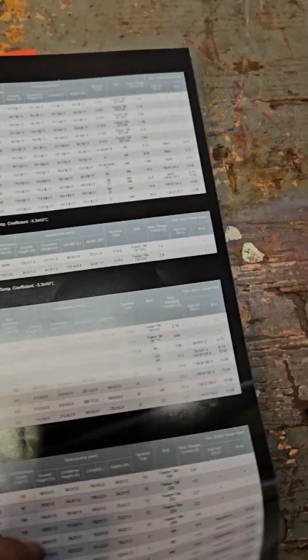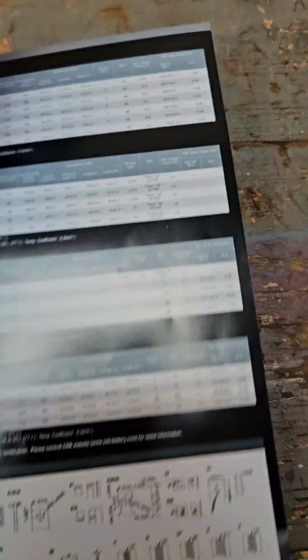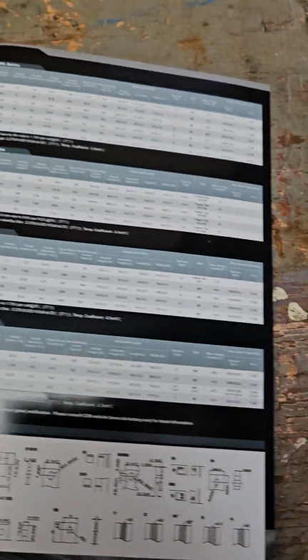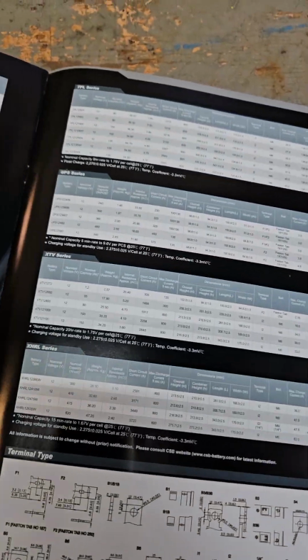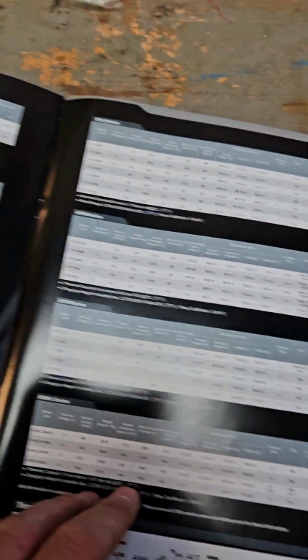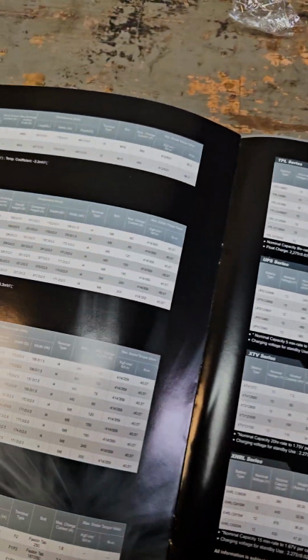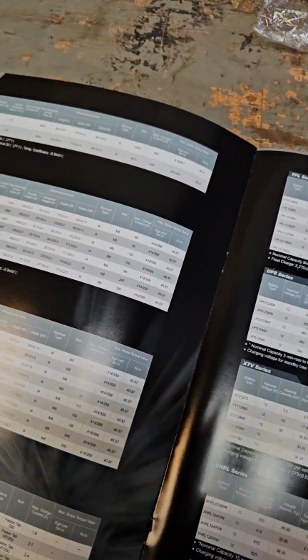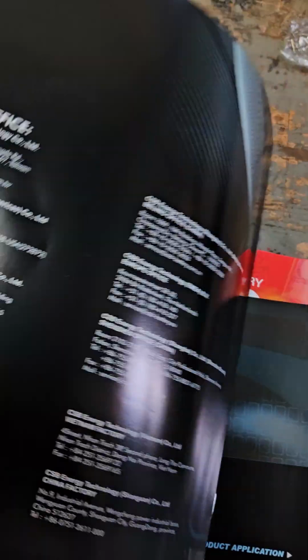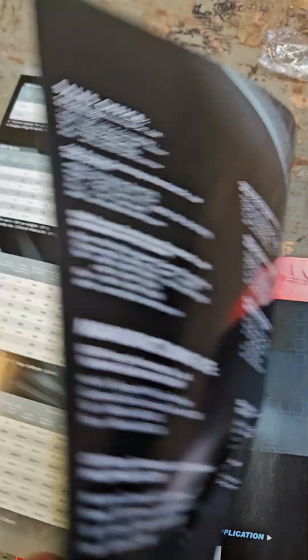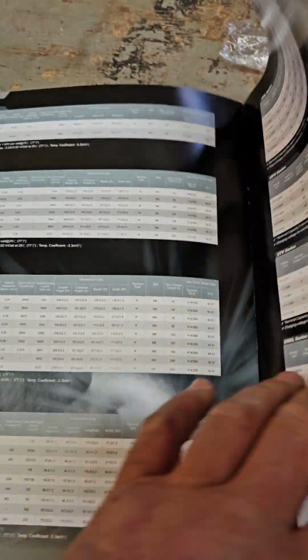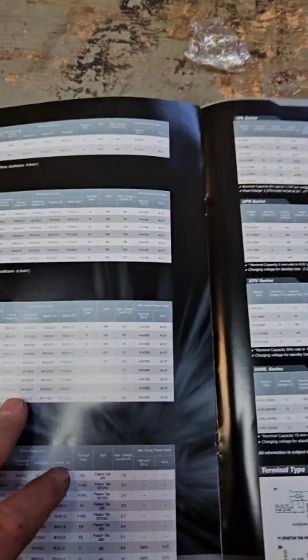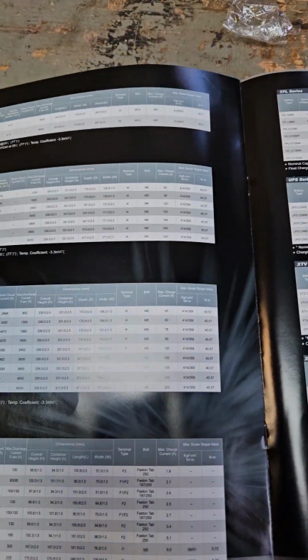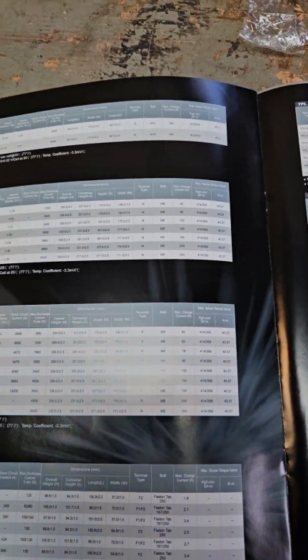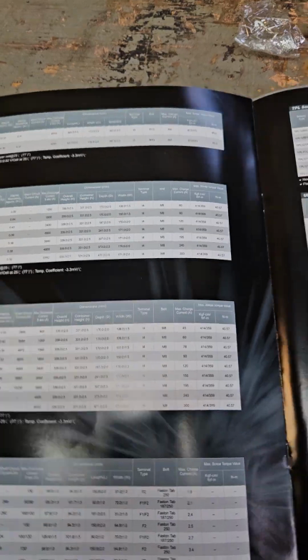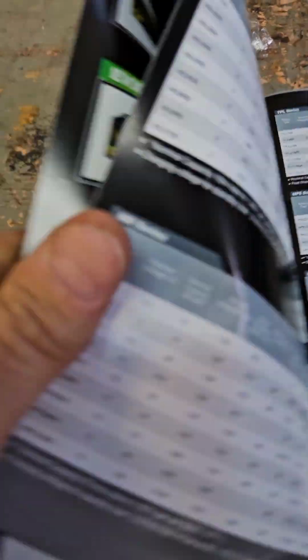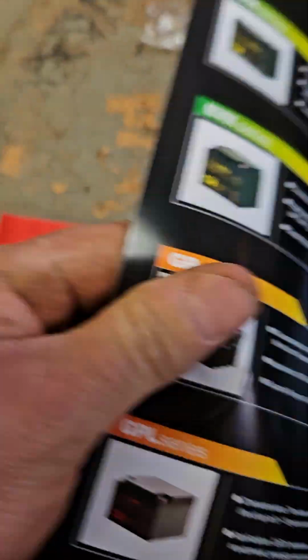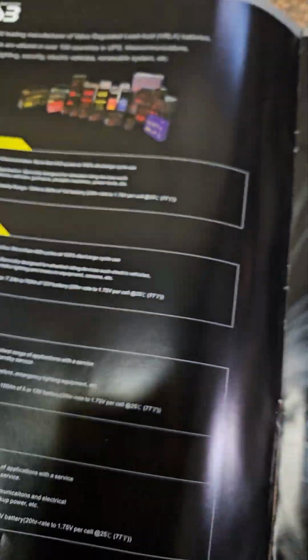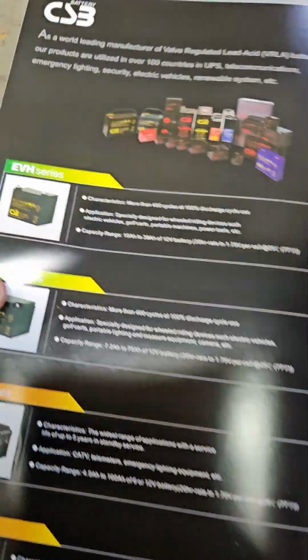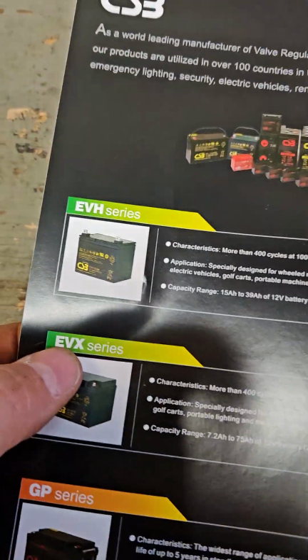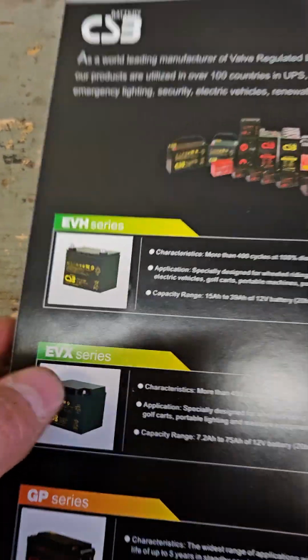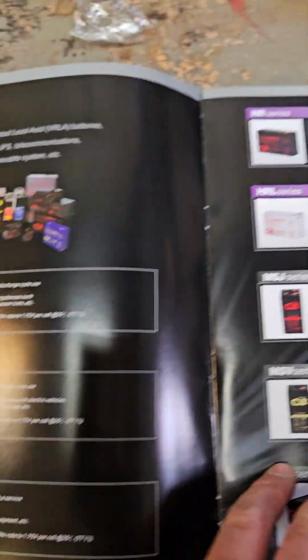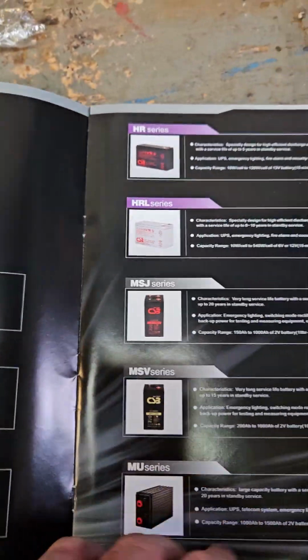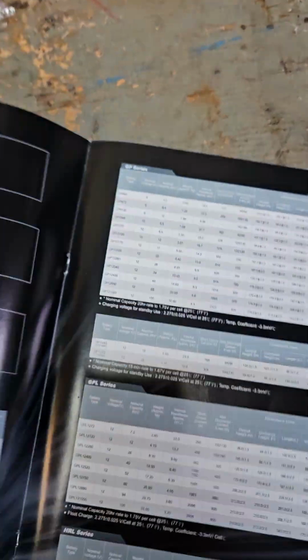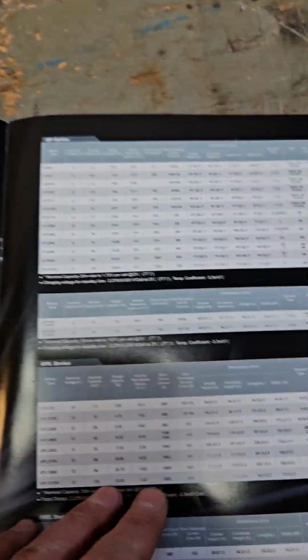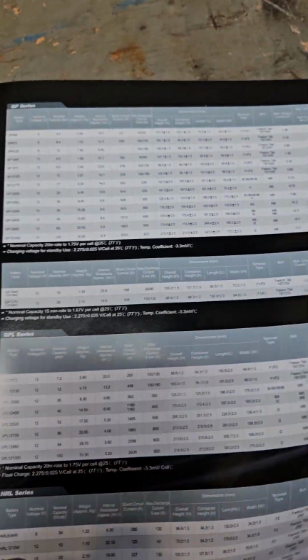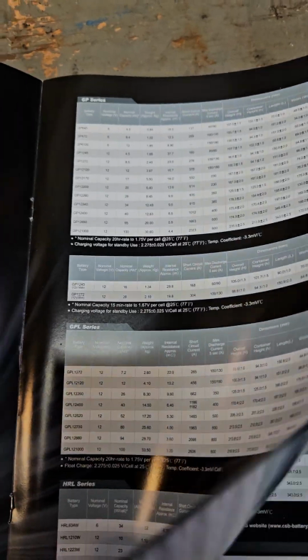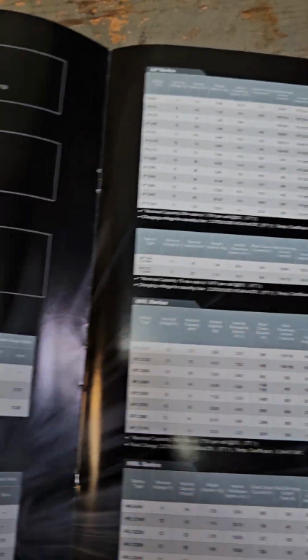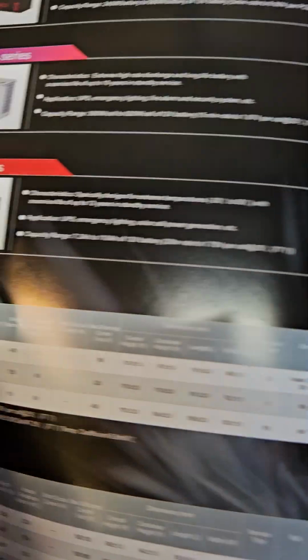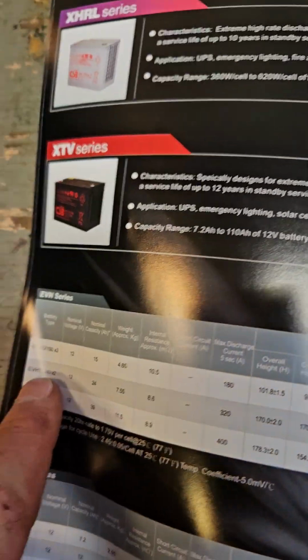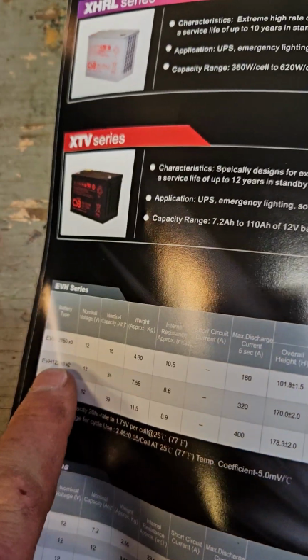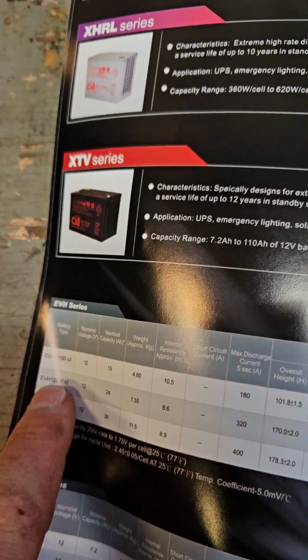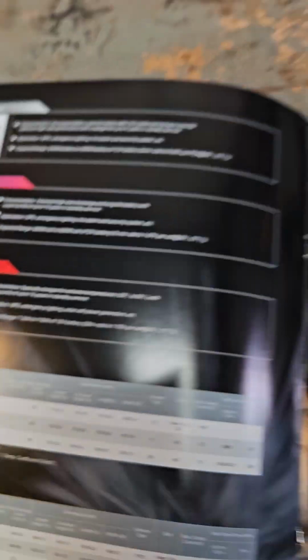That's just all the batteries and battery pictures over there, and you just gotta match up the model and then go back to the index and find the model and everything like that.